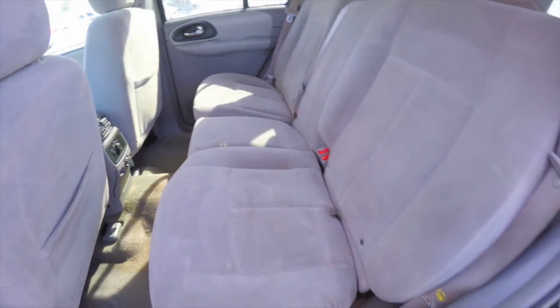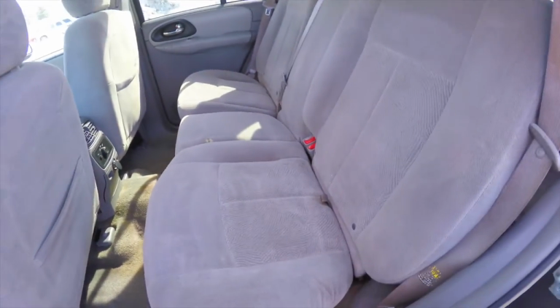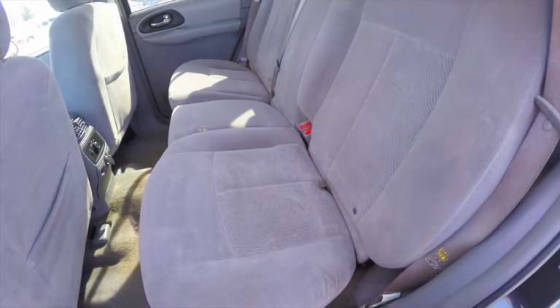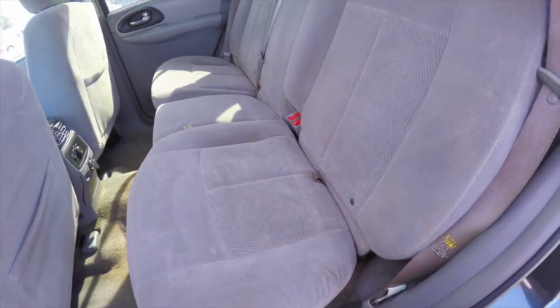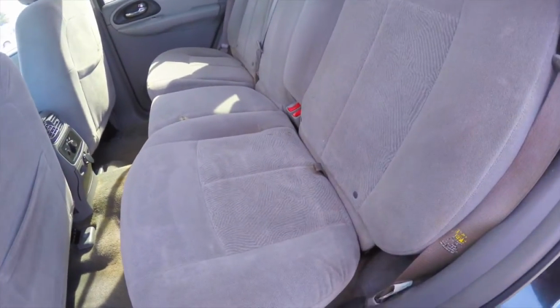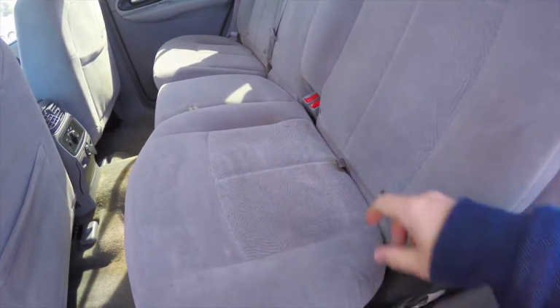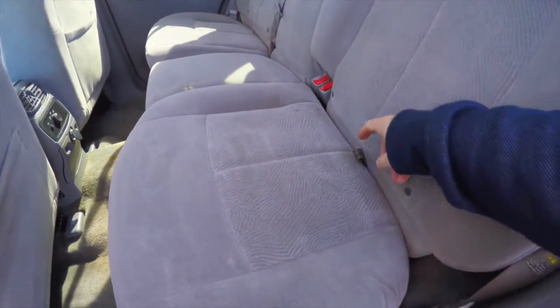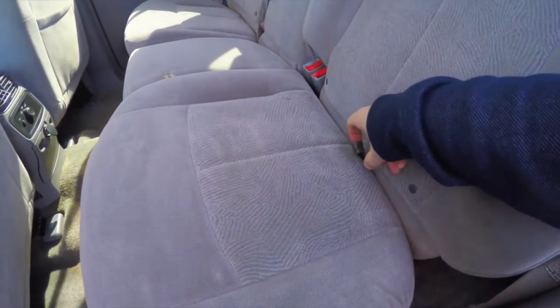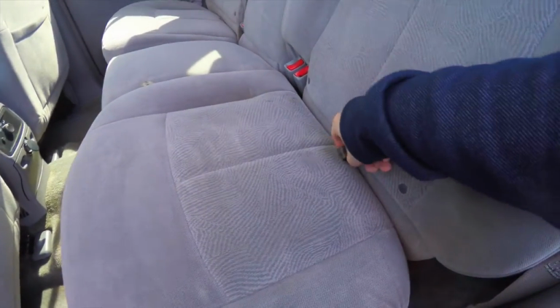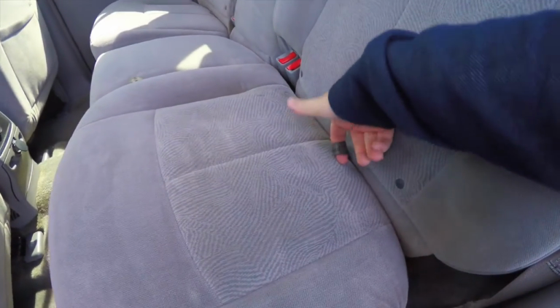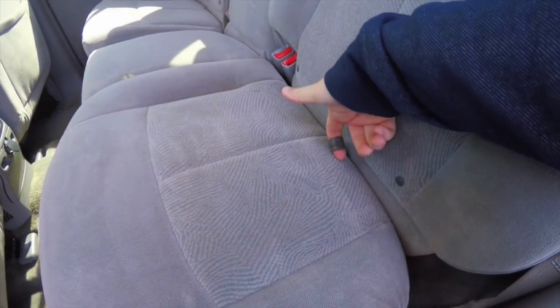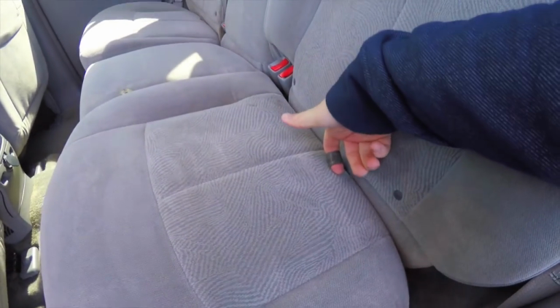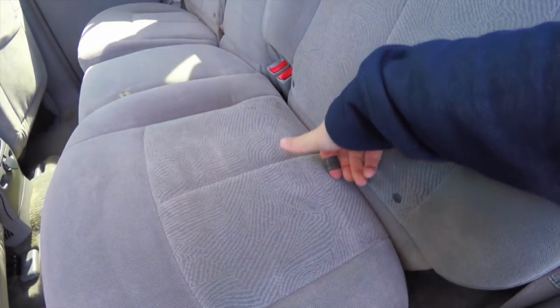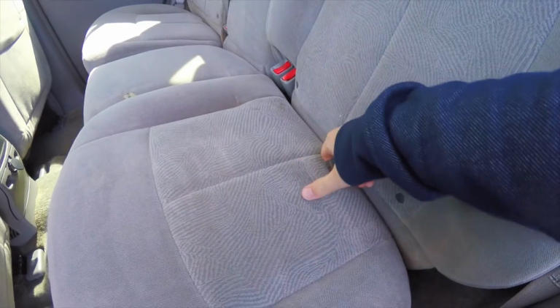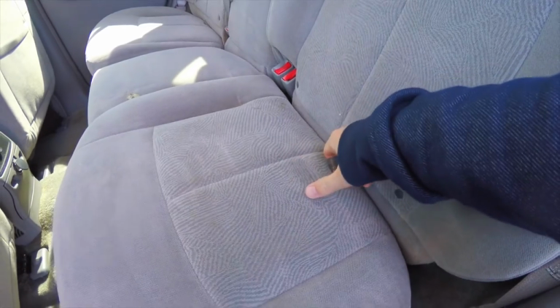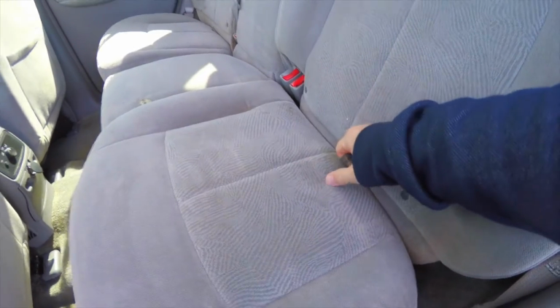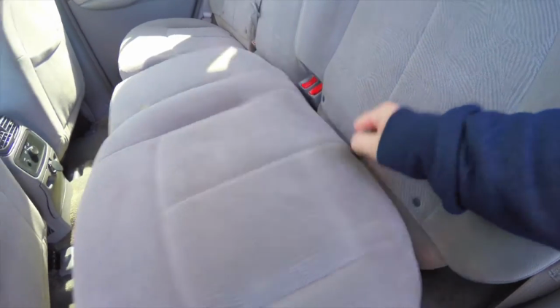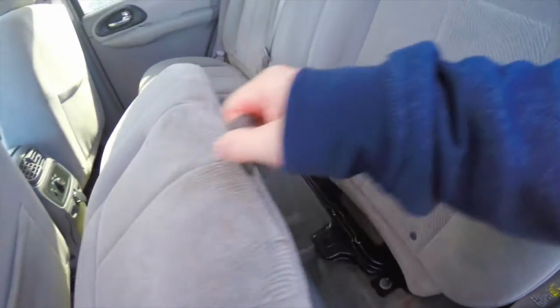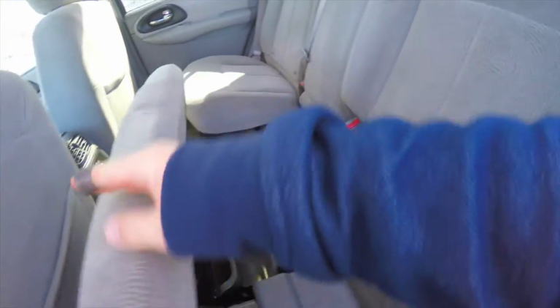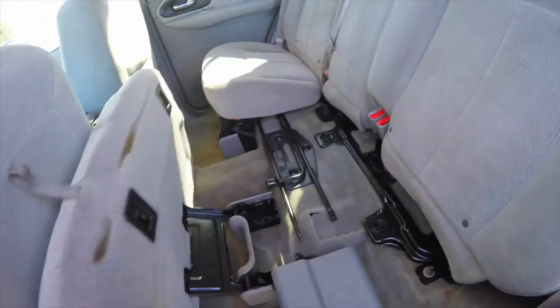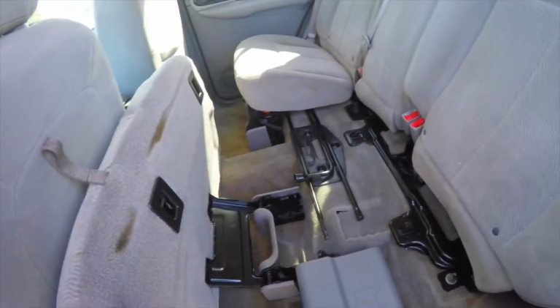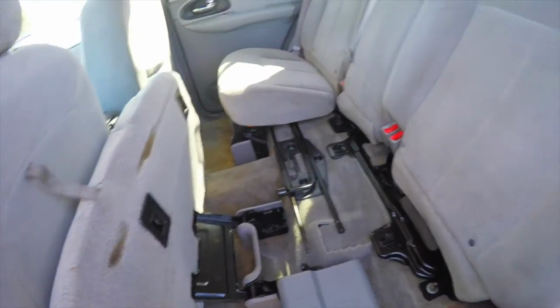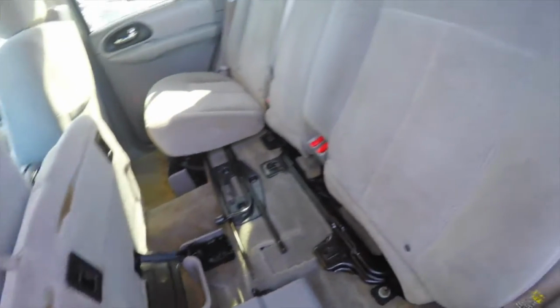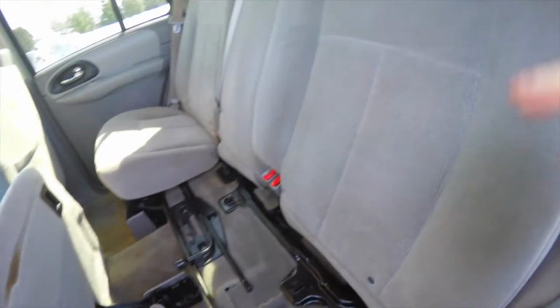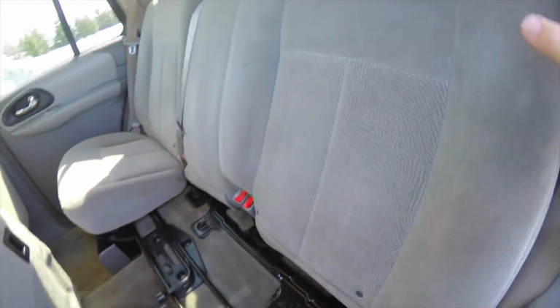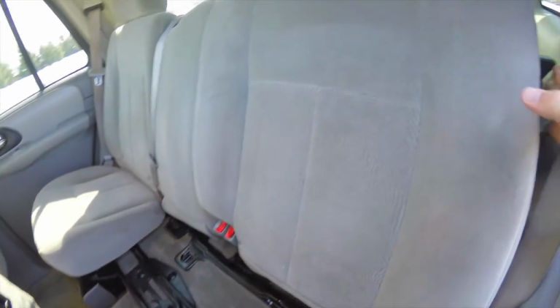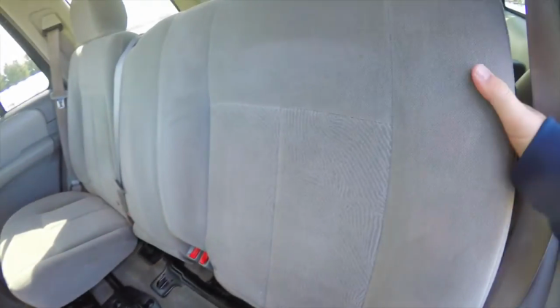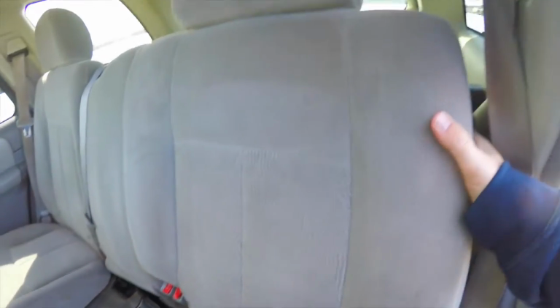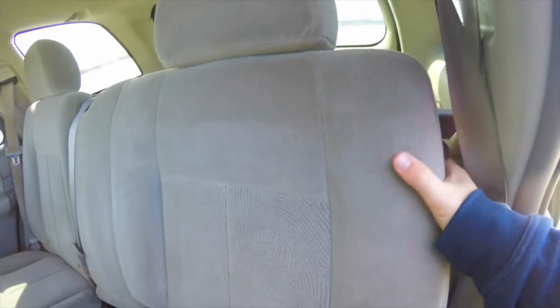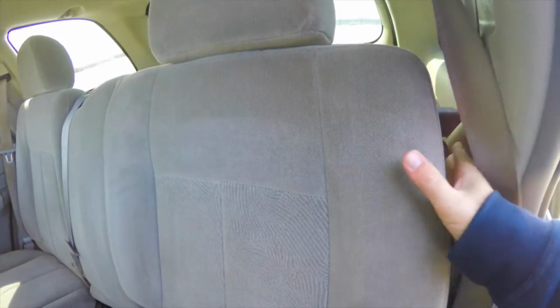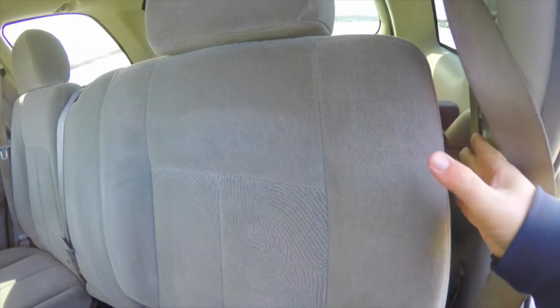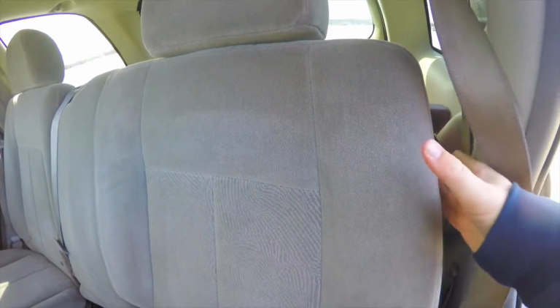To fold the seats is easy. The first thing you want to do is locate the tether on the seat bottom and lift up, and then lift up on the tab.